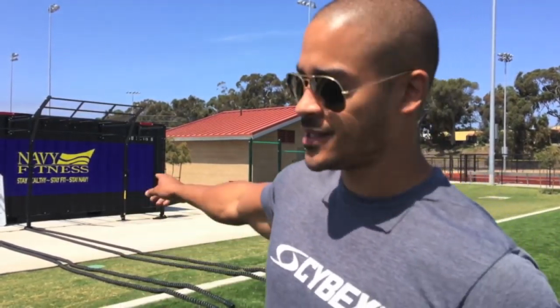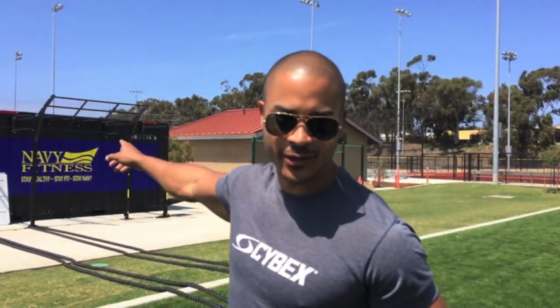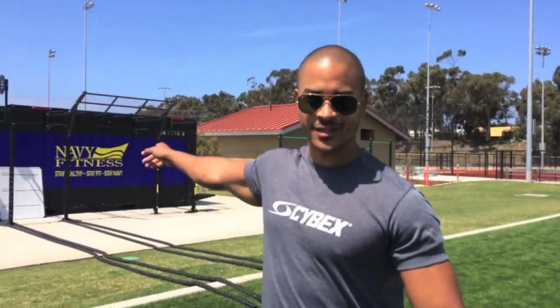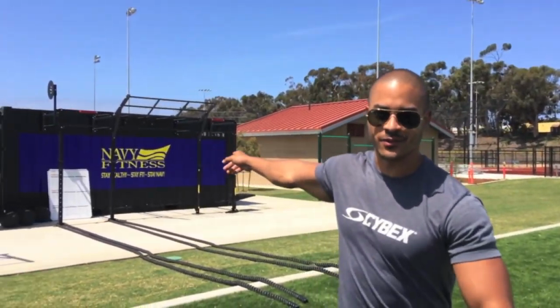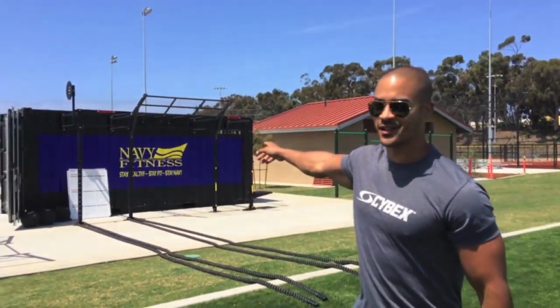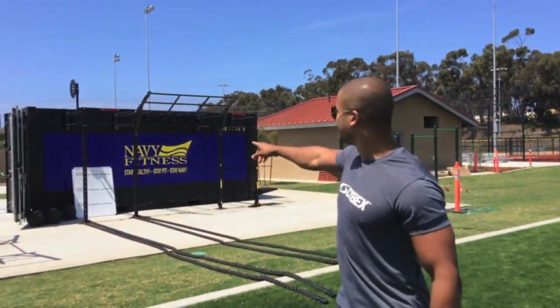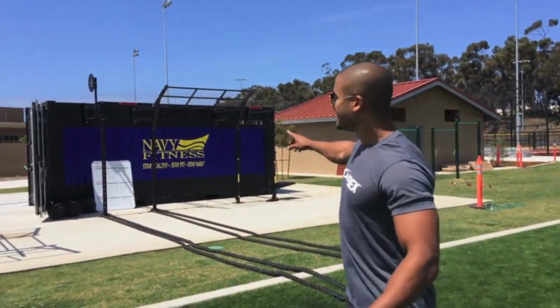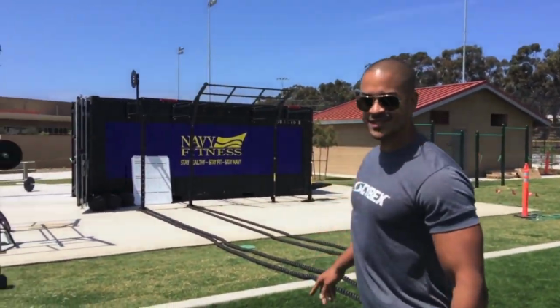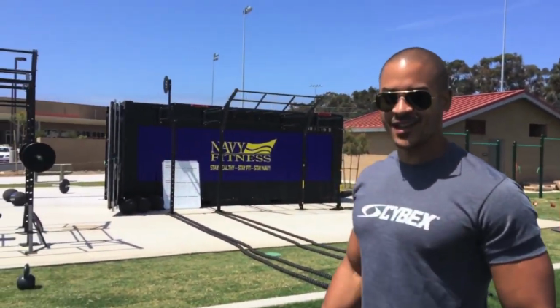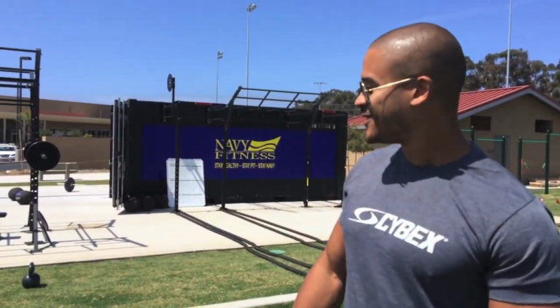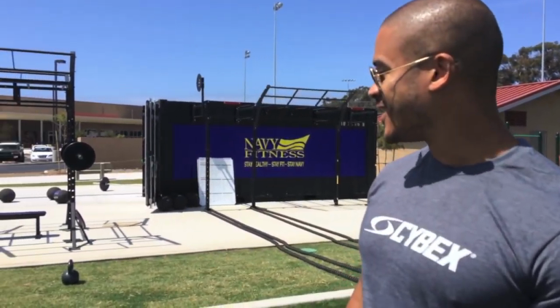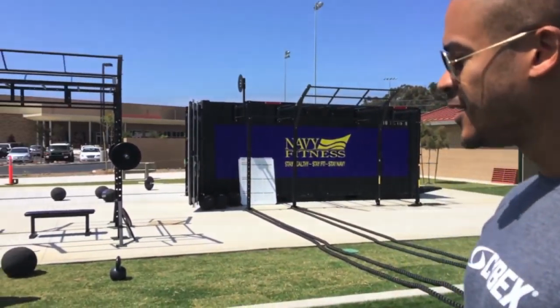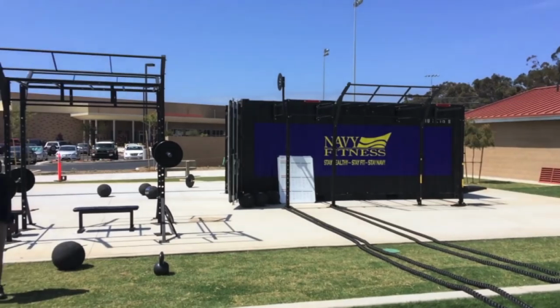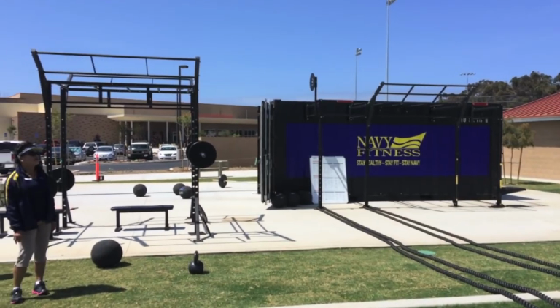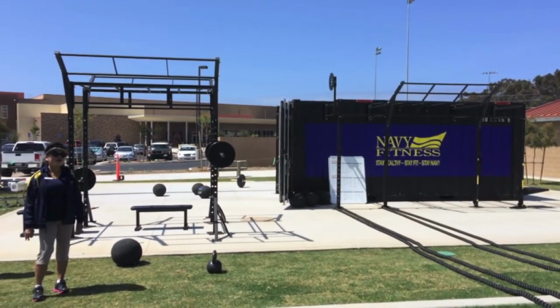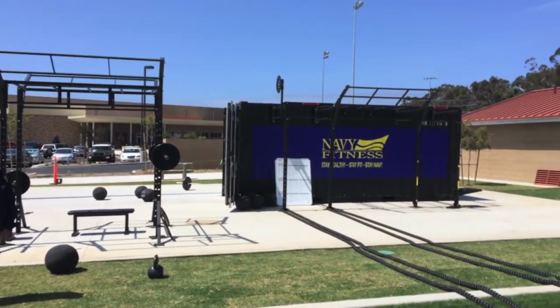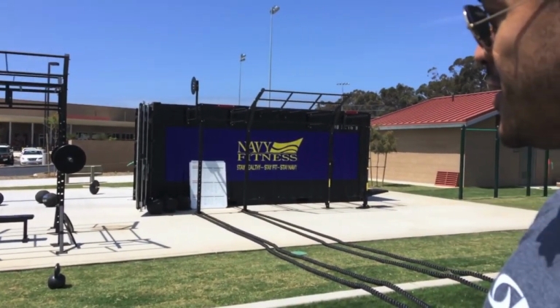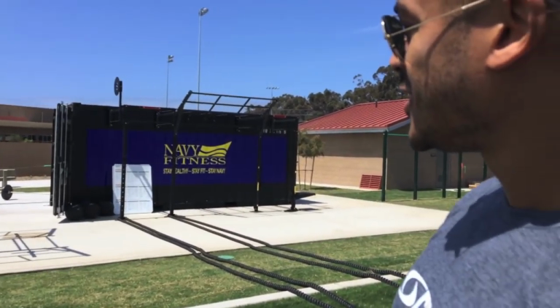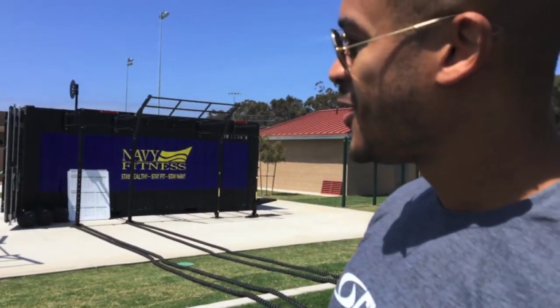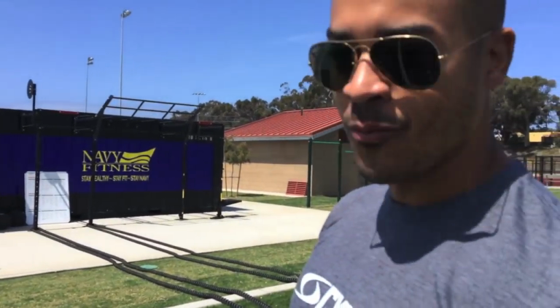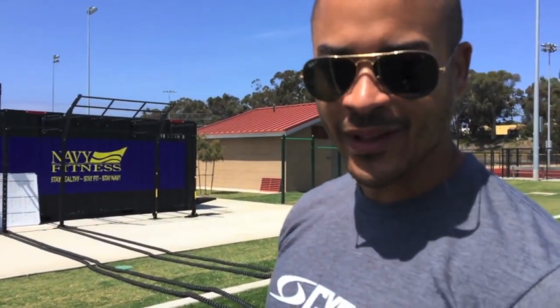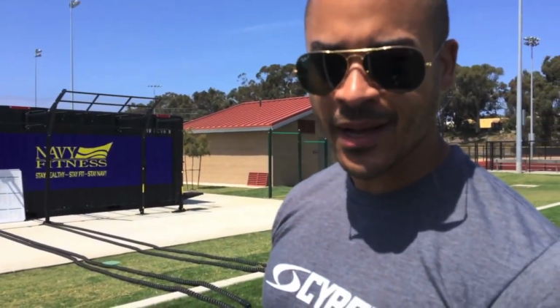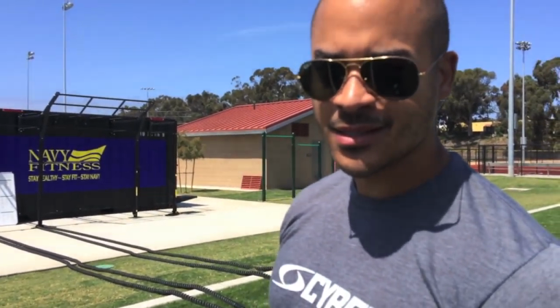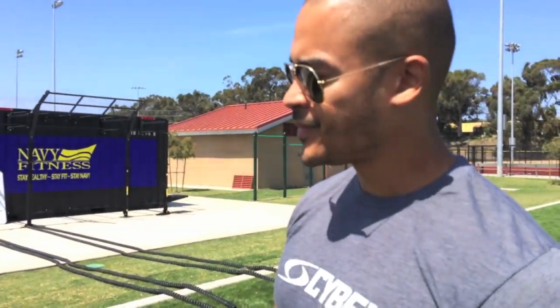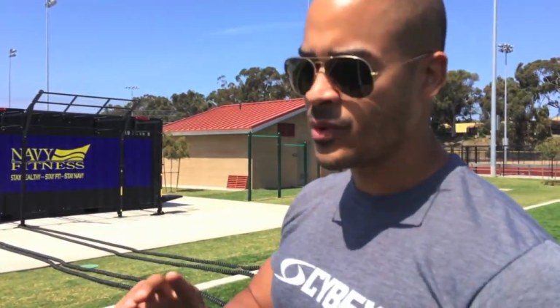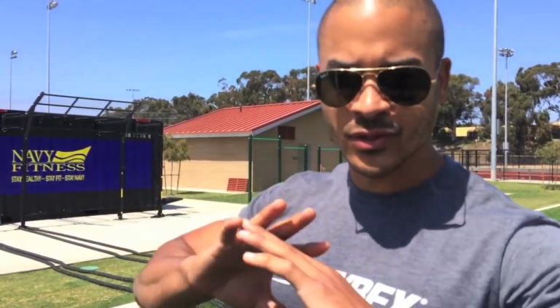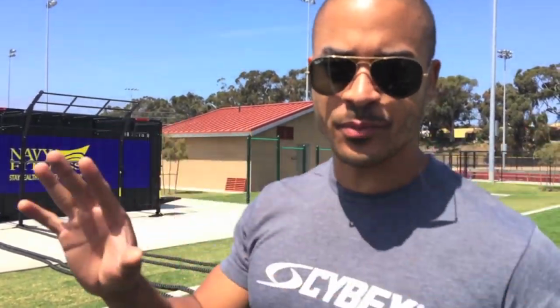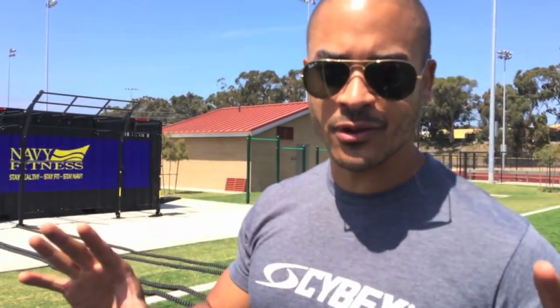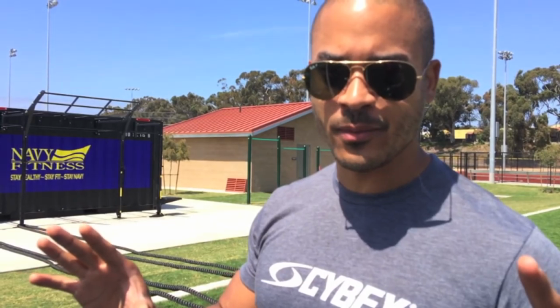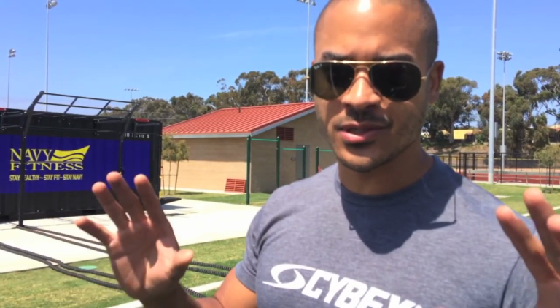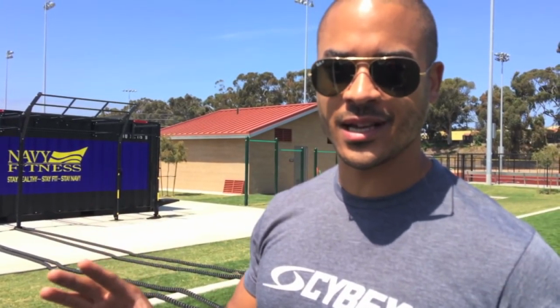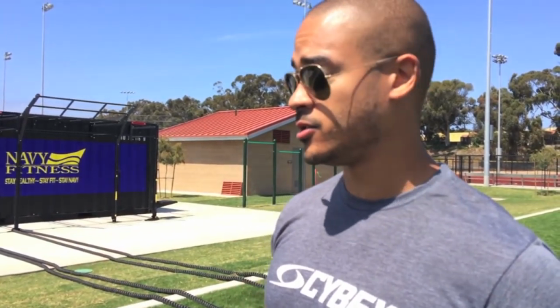Take a quick look at this facility. We have battle ropes, we have kettlebells, we have landmines — we have such a plethora of equipment I'm so excited to use.